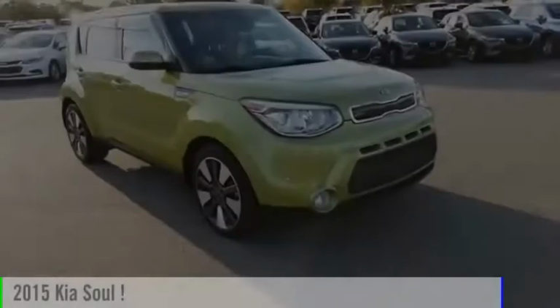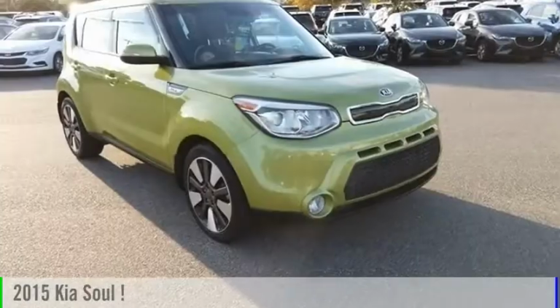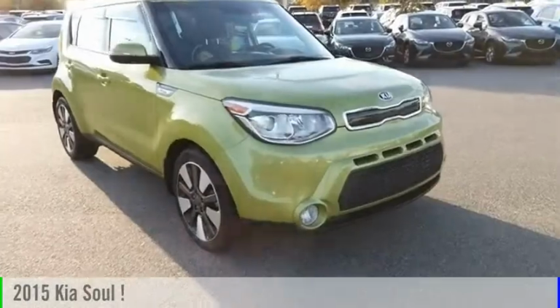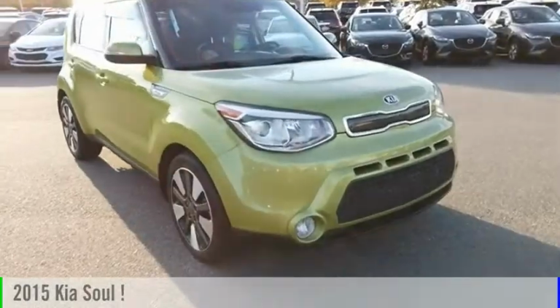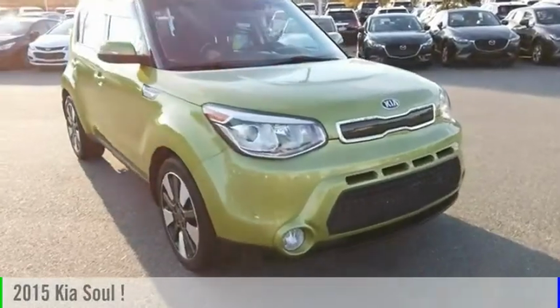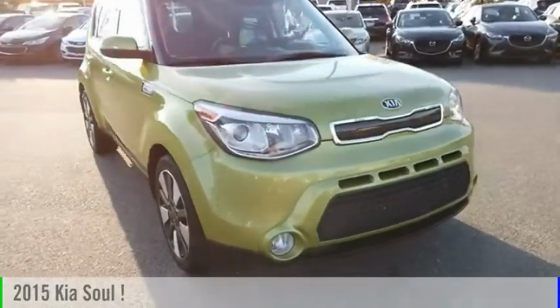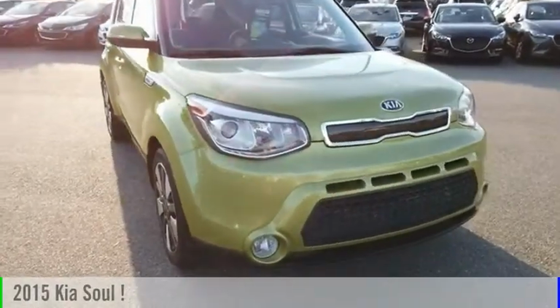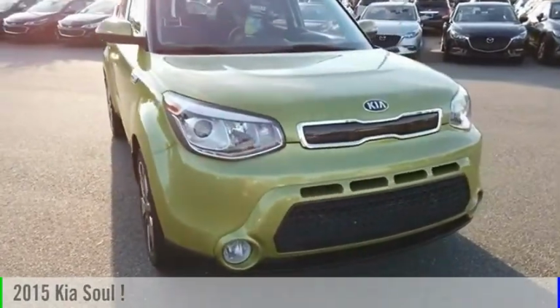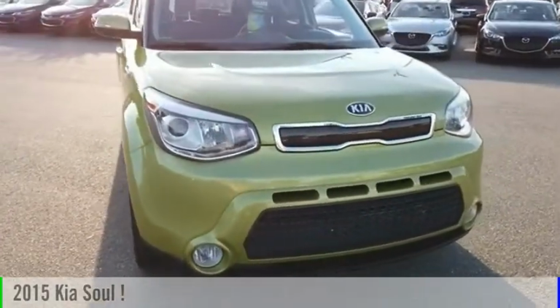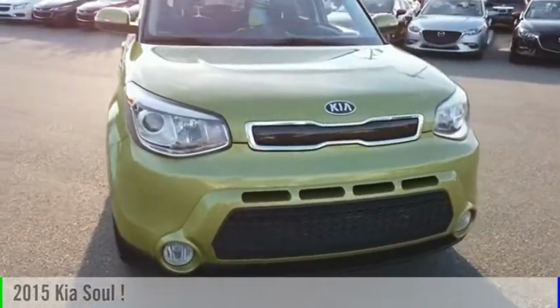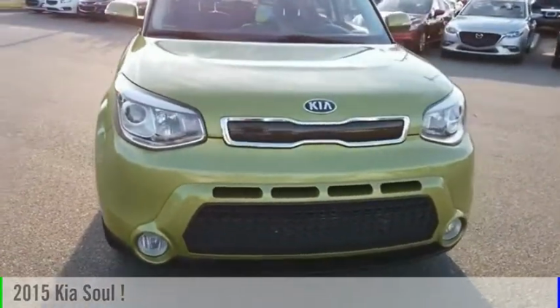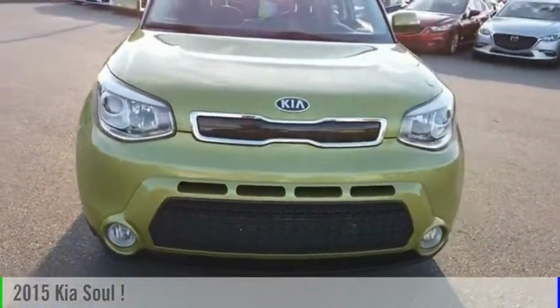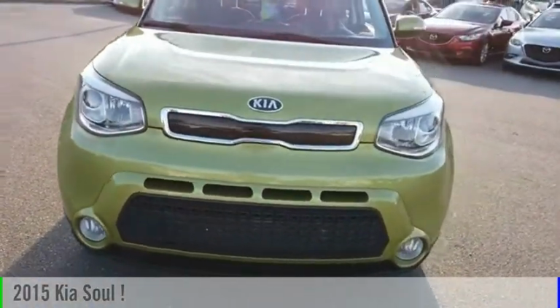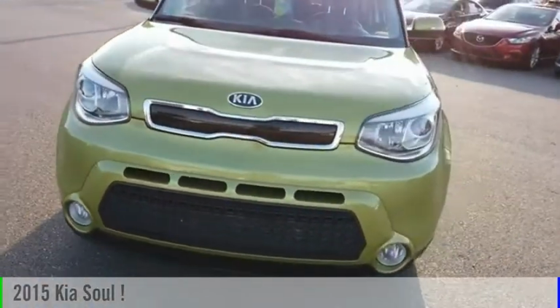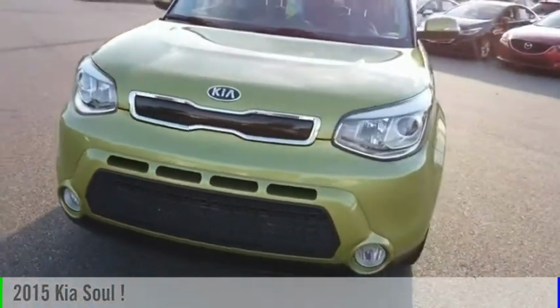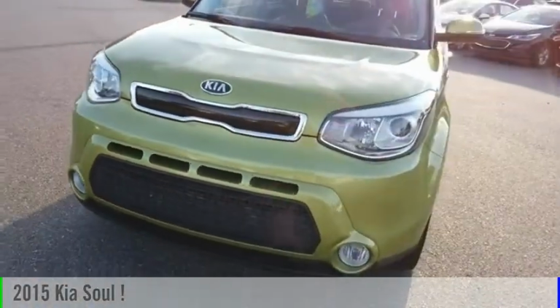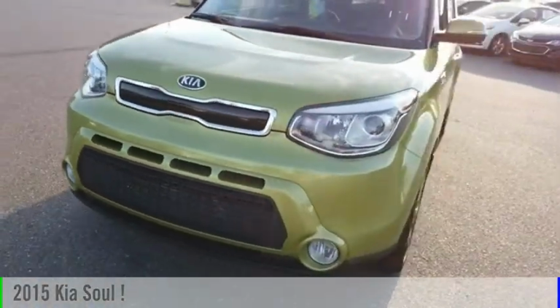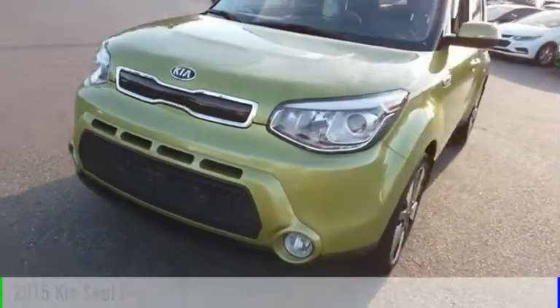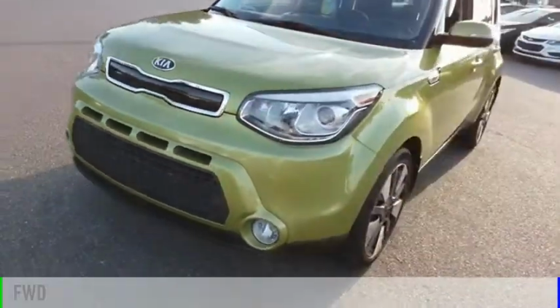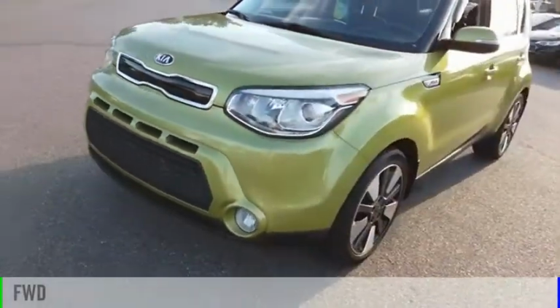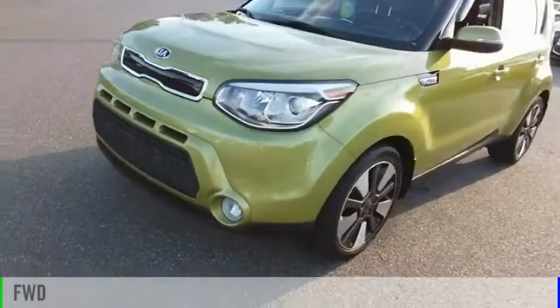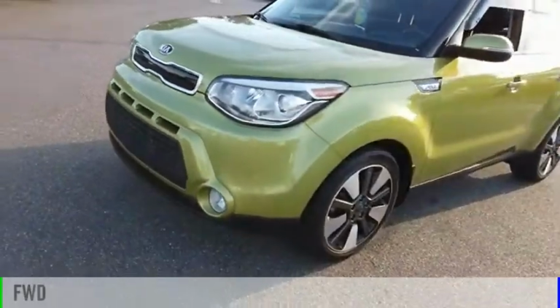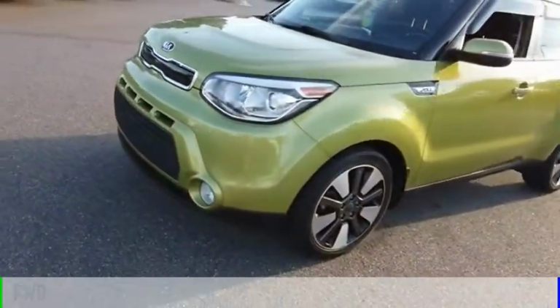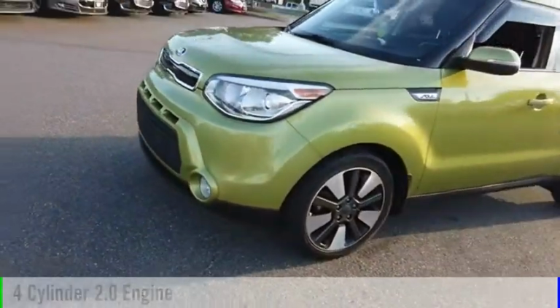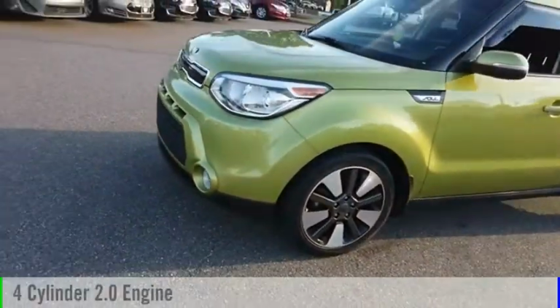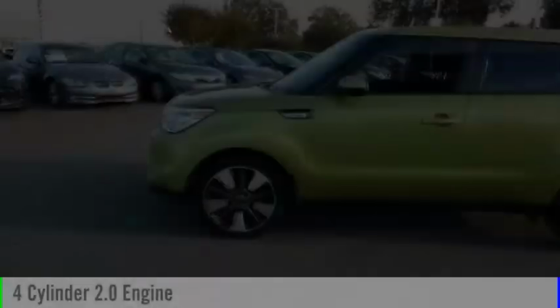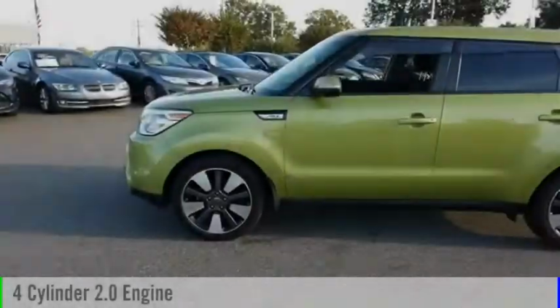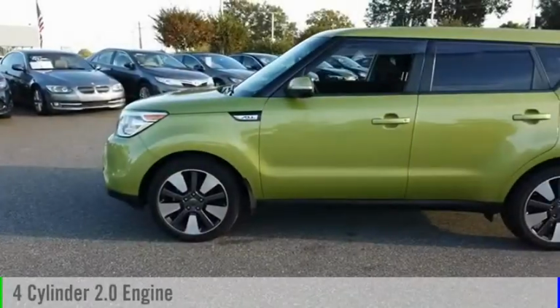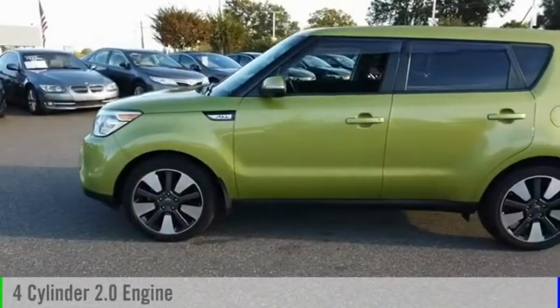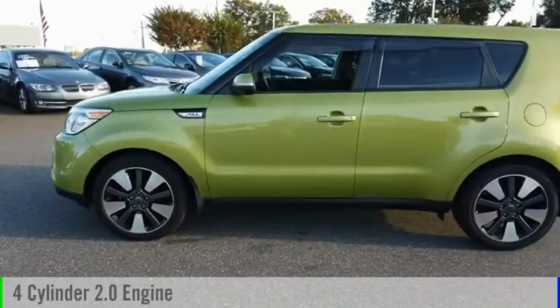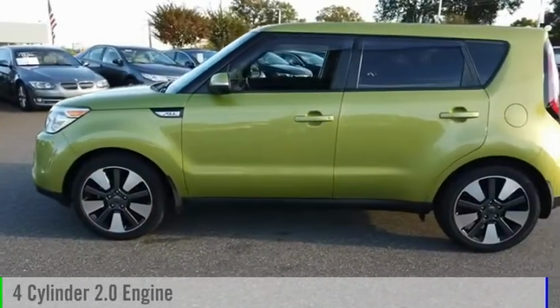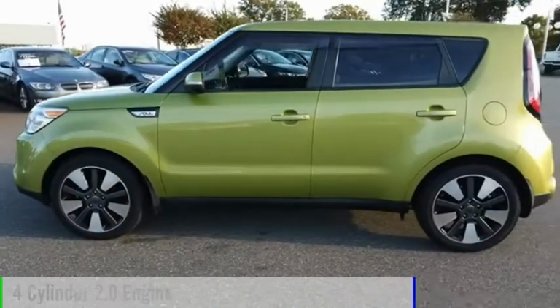Come test drive the 2015 Sol. This vehicle is powered by a front-wheel drive, four-cylinder, 2.0-liter engine.